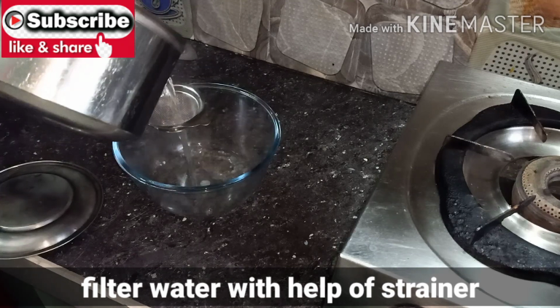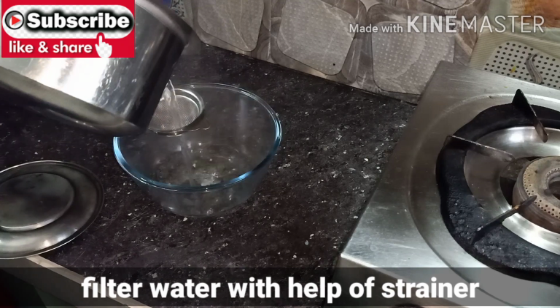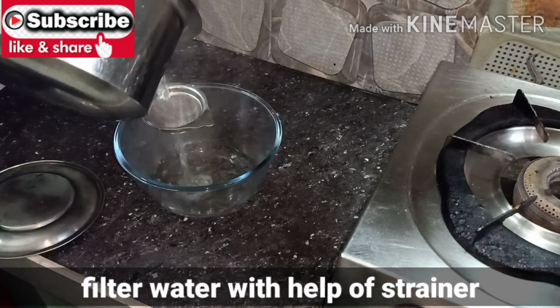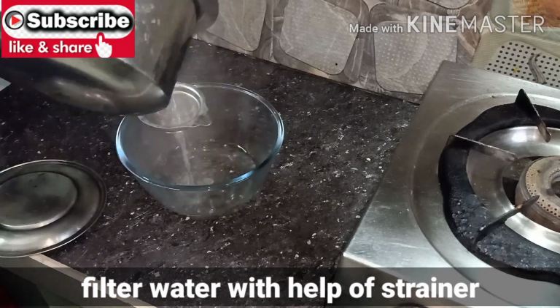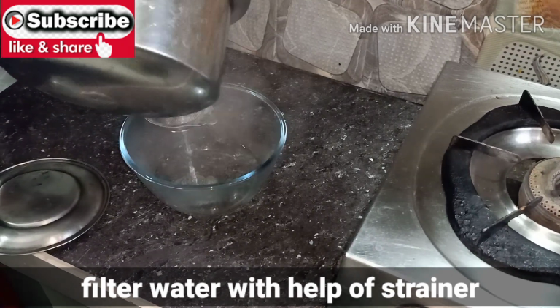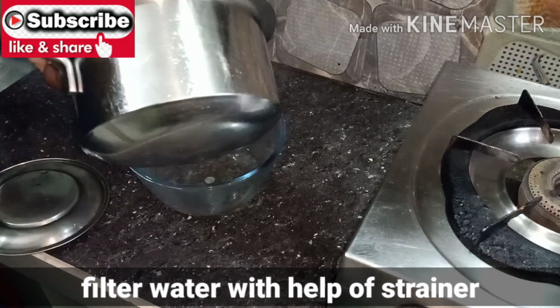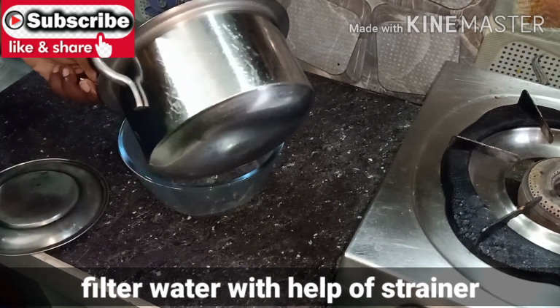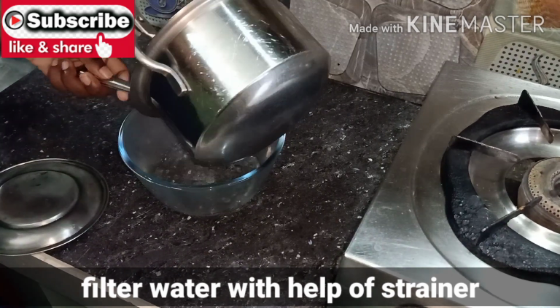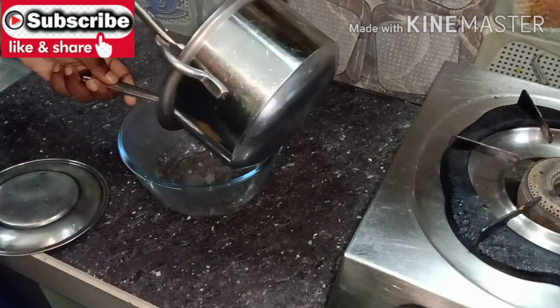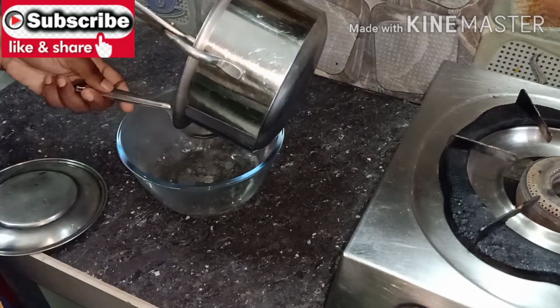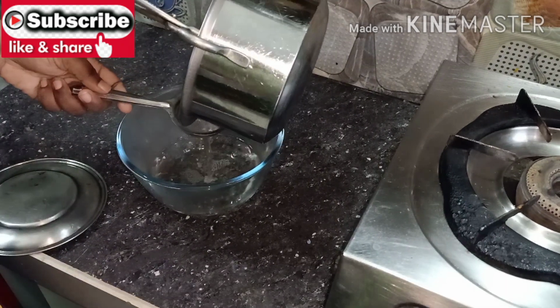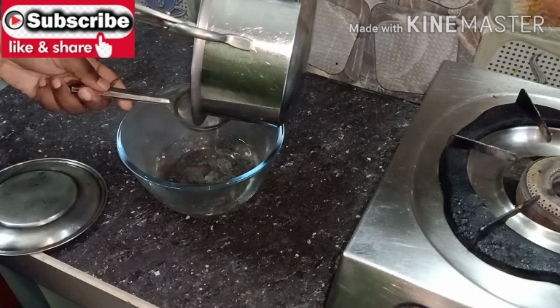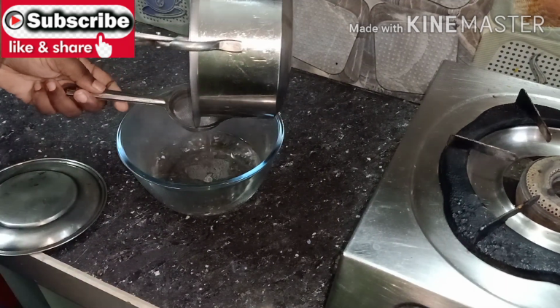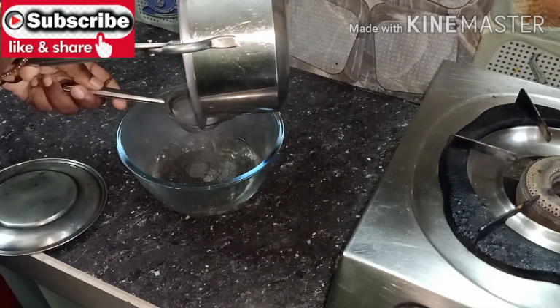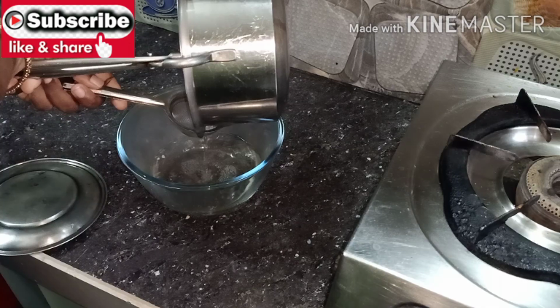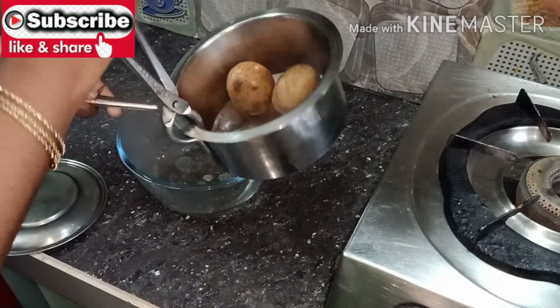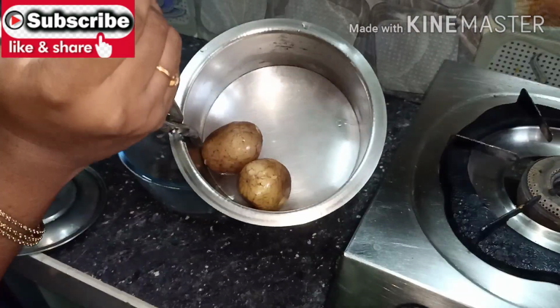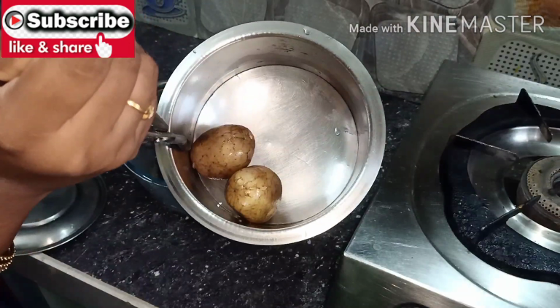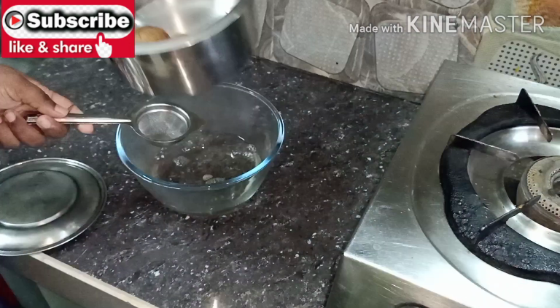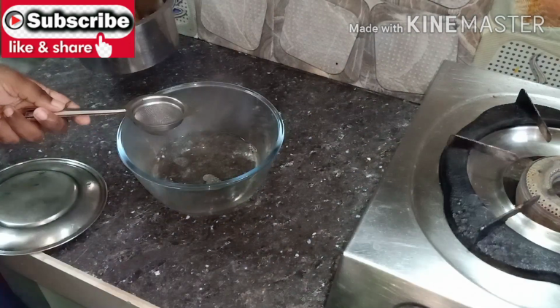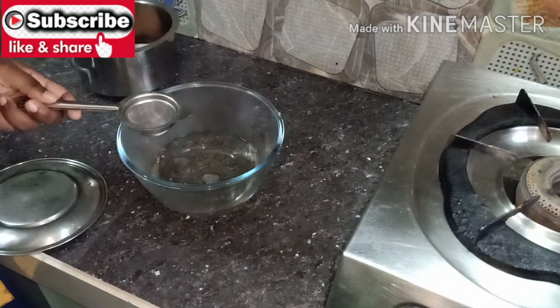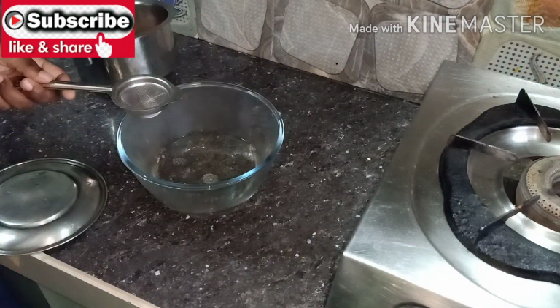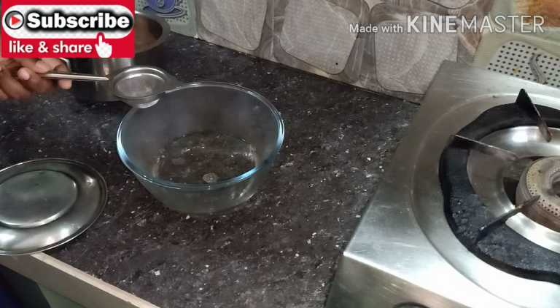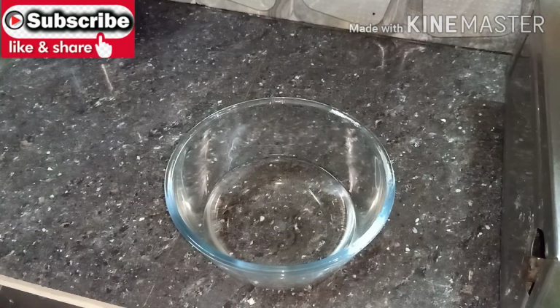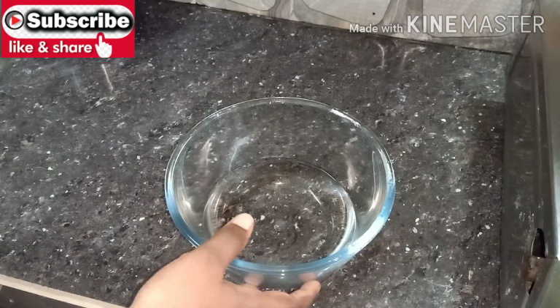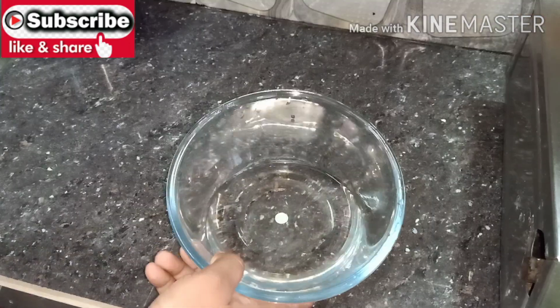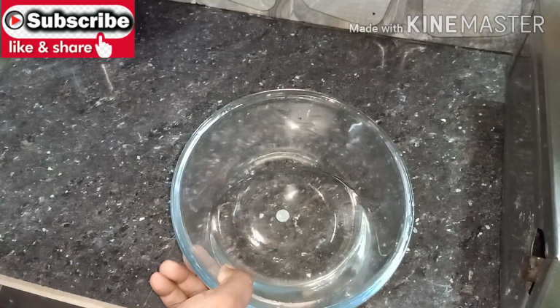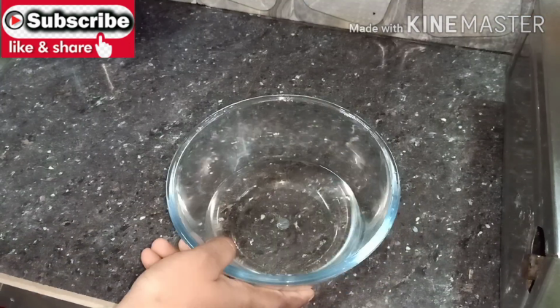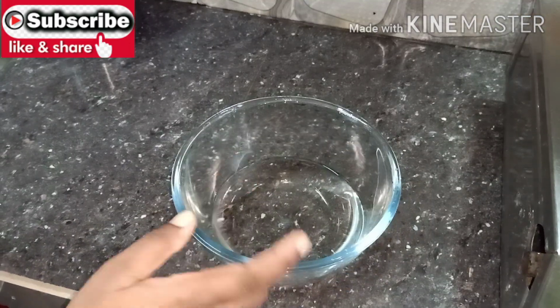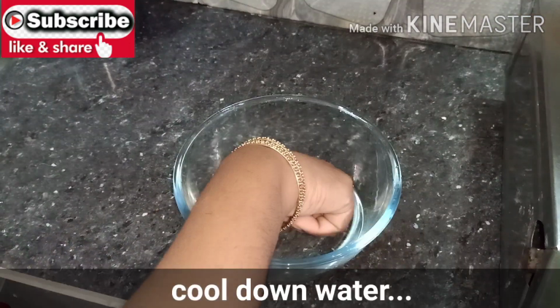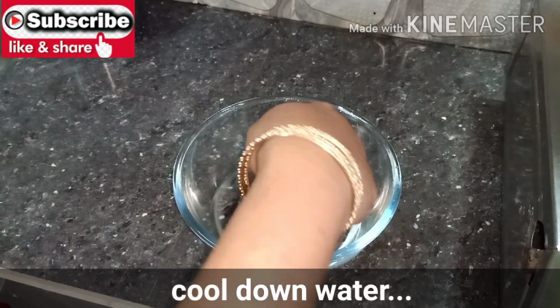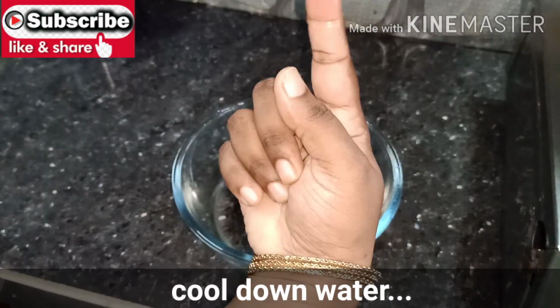And pour out the dust particles. I'm going to let it sit for 10 to 15 minutes.